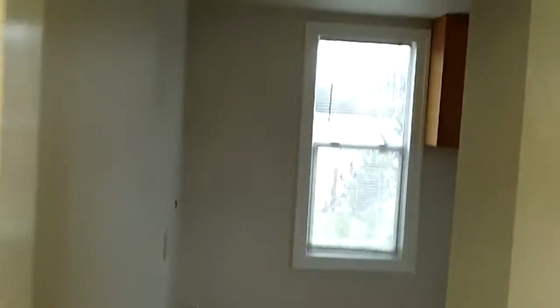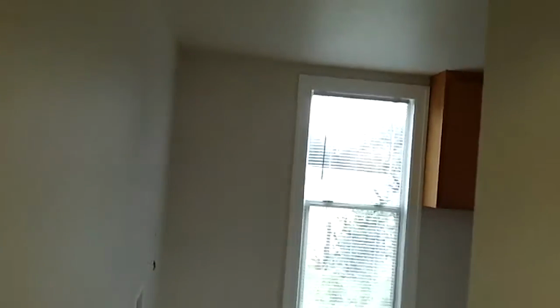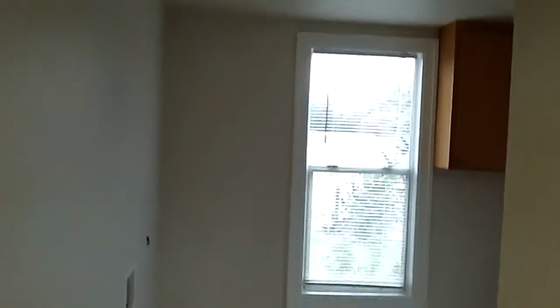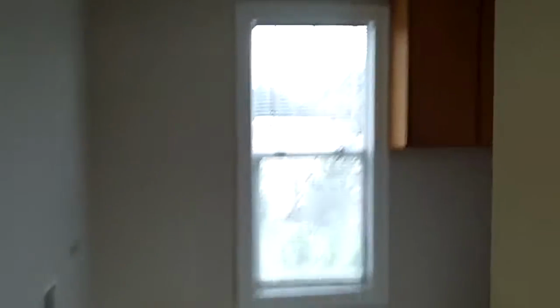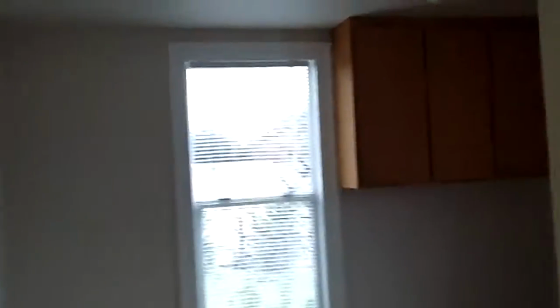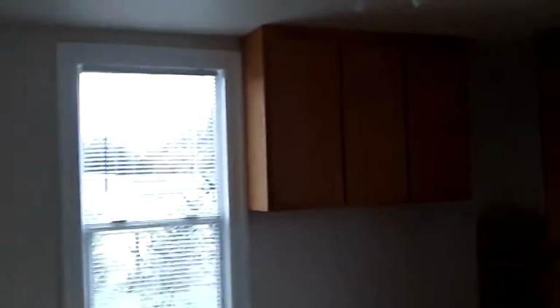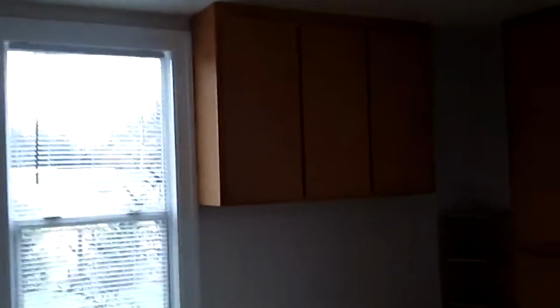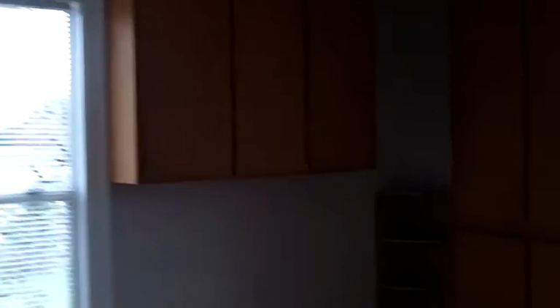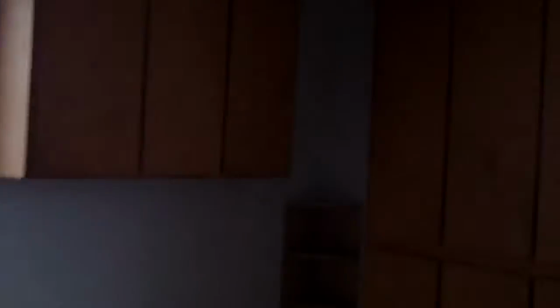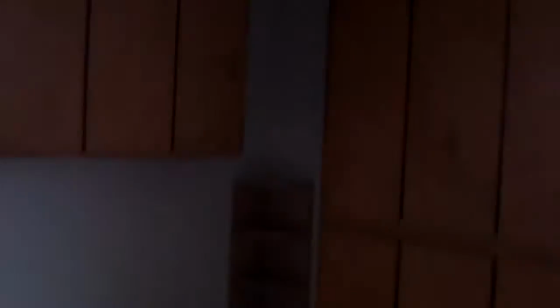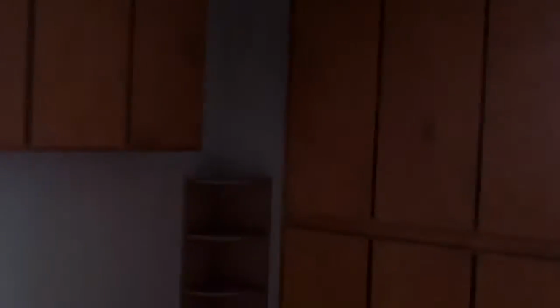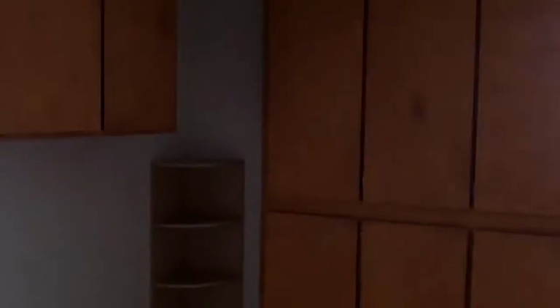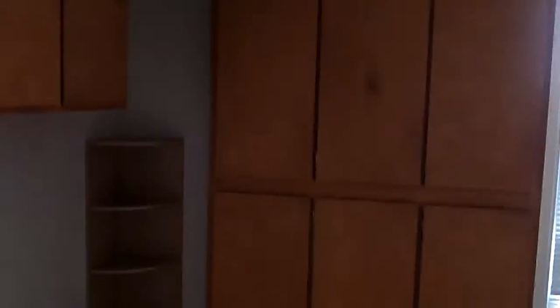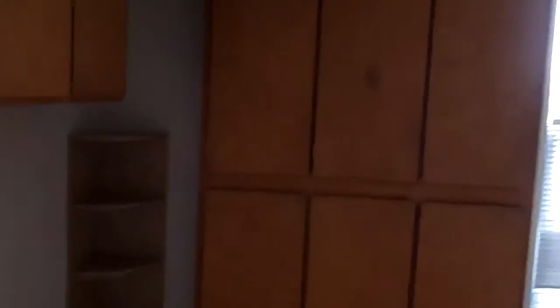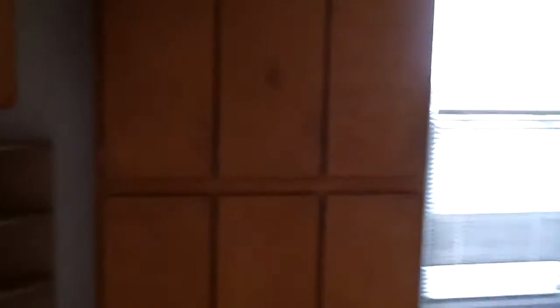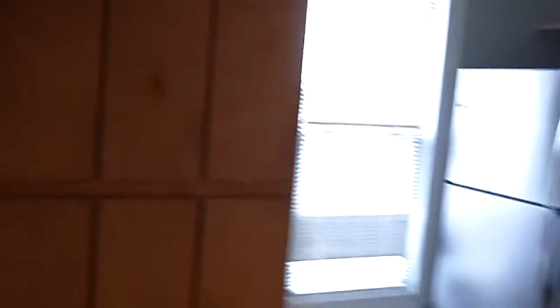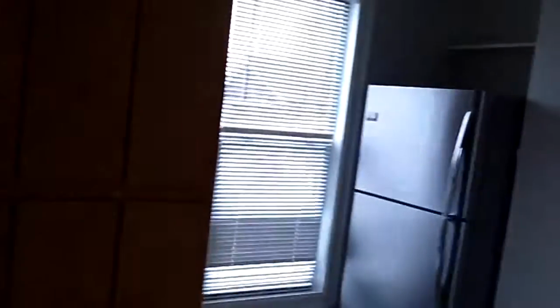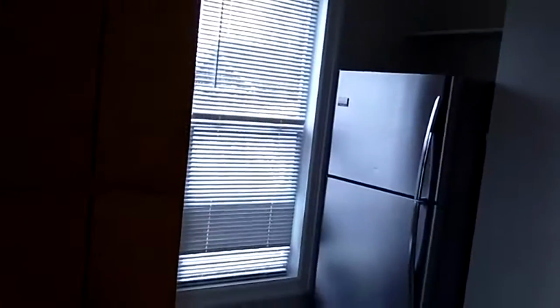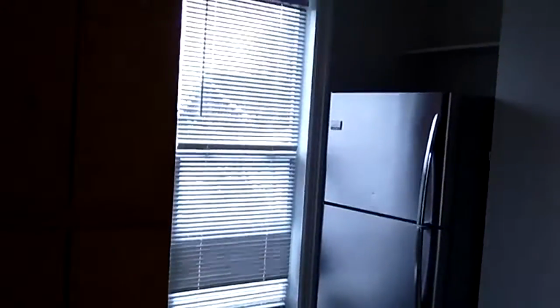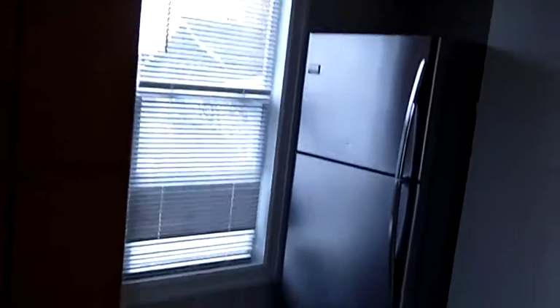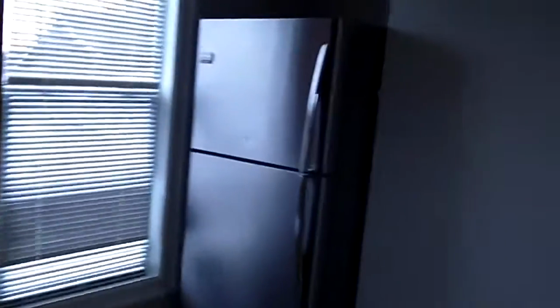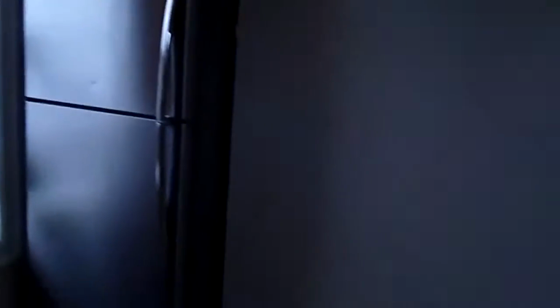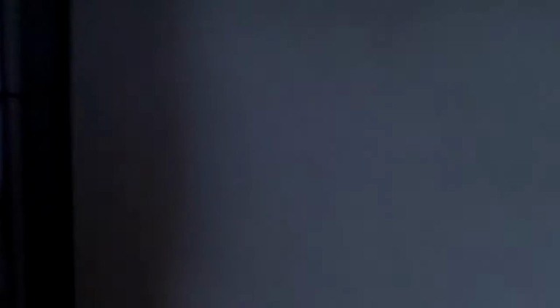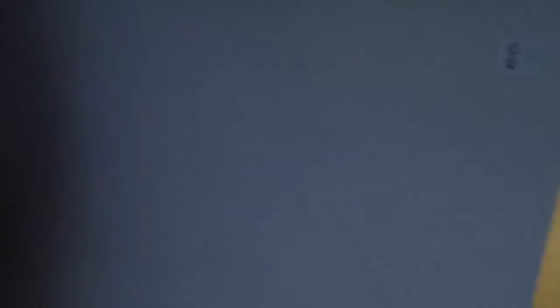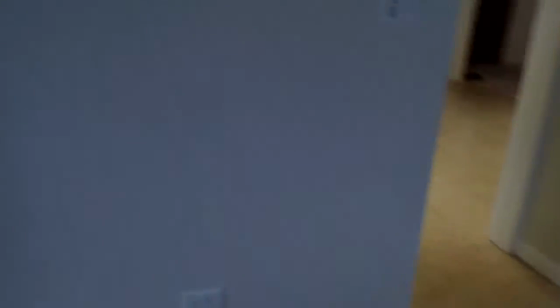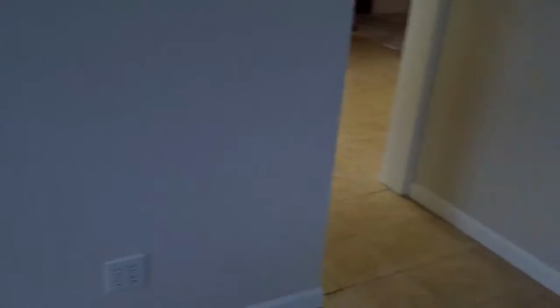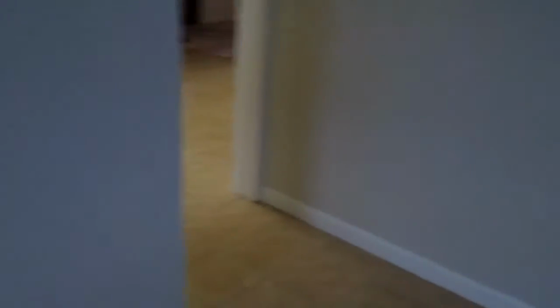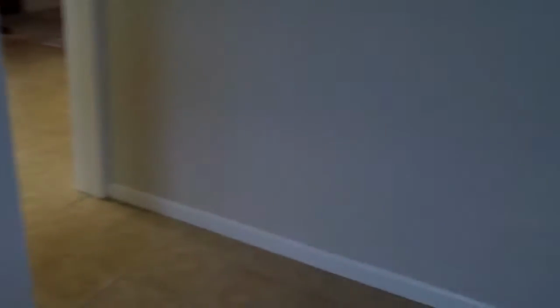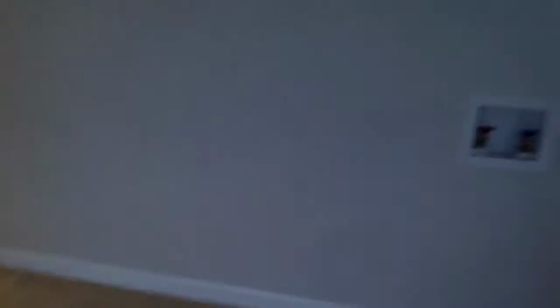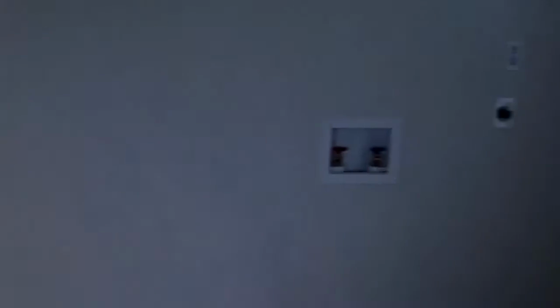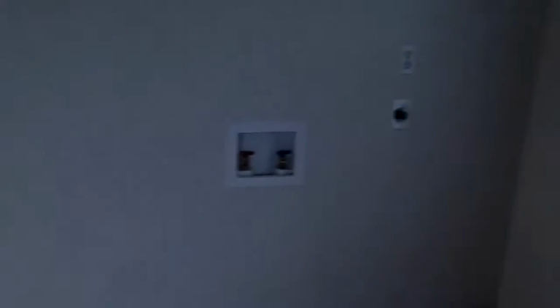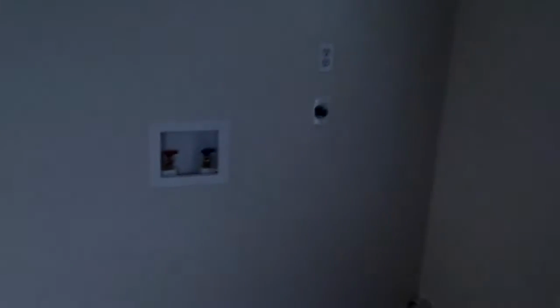On the main floor is also the utility room, which has an extra fridge and place for the washer and dryer.